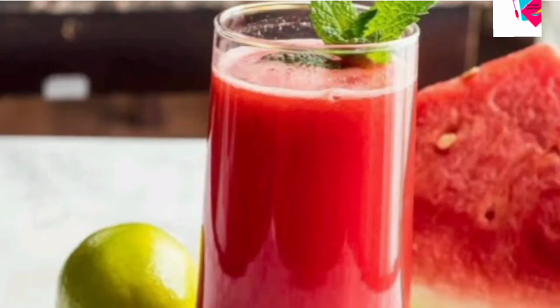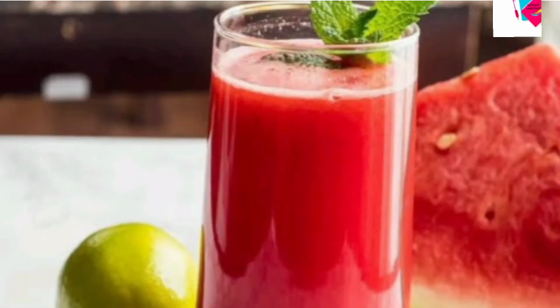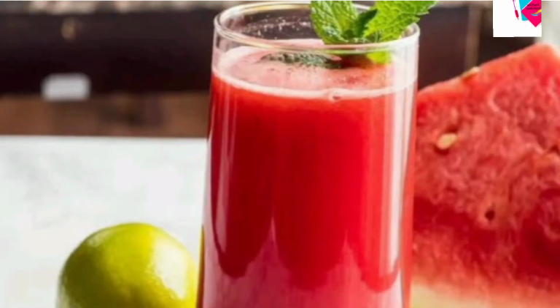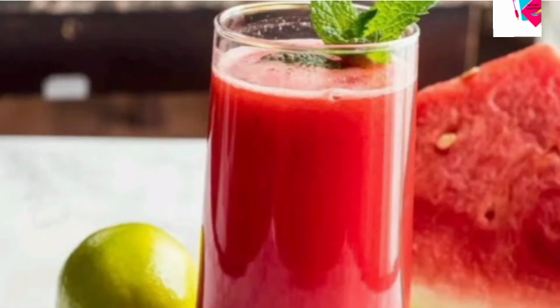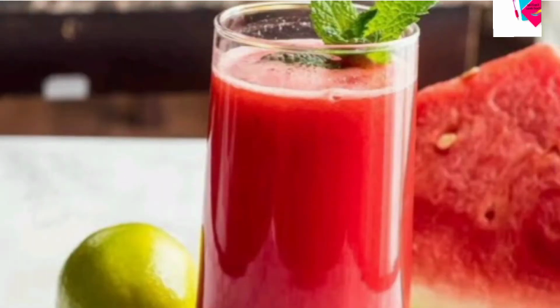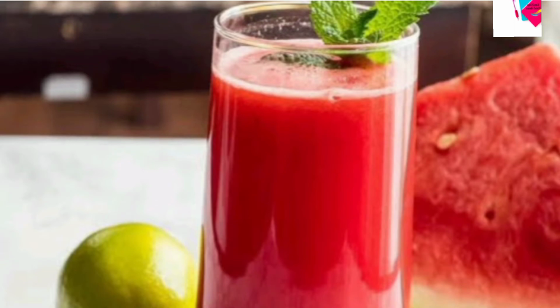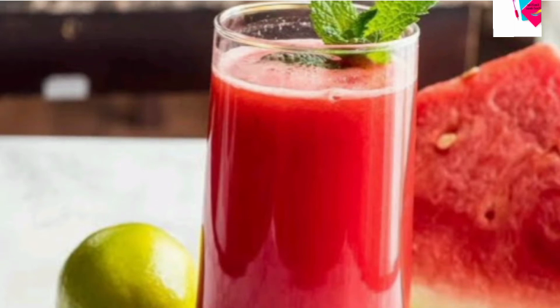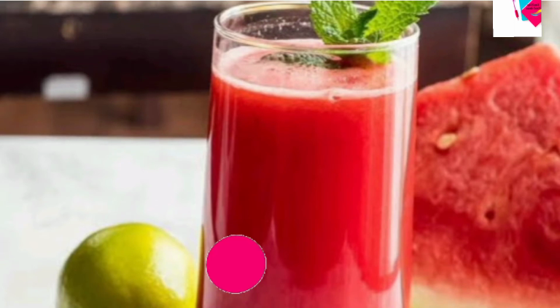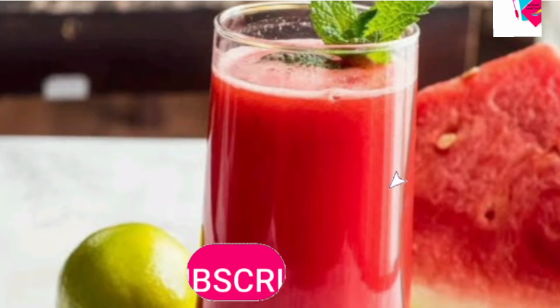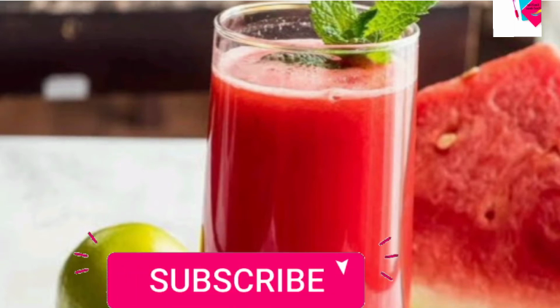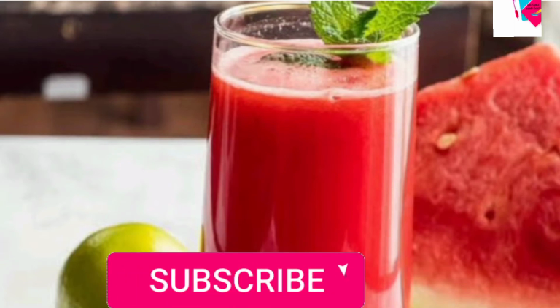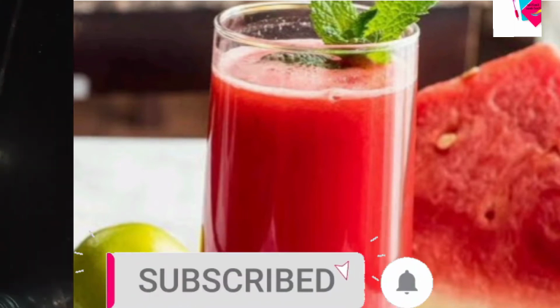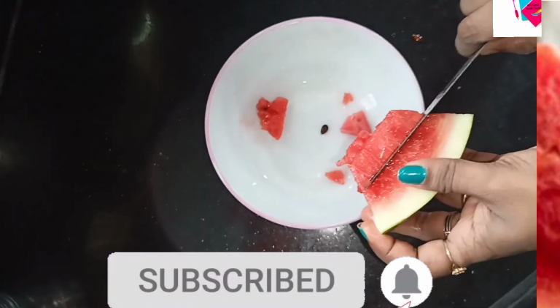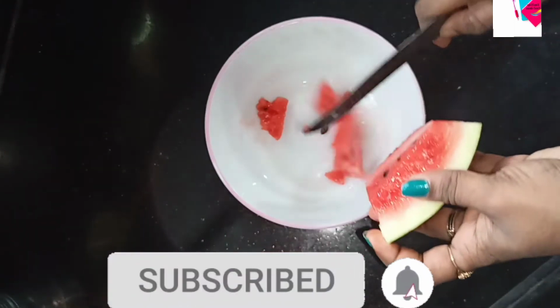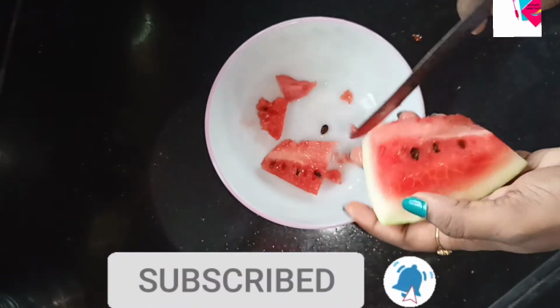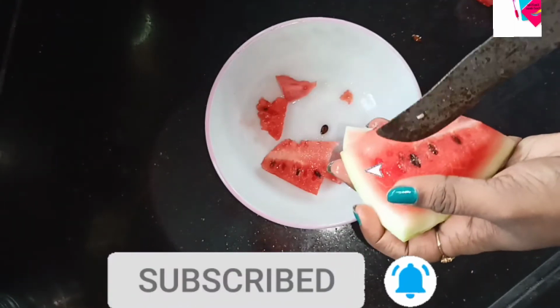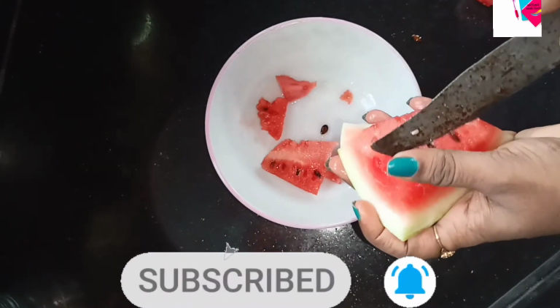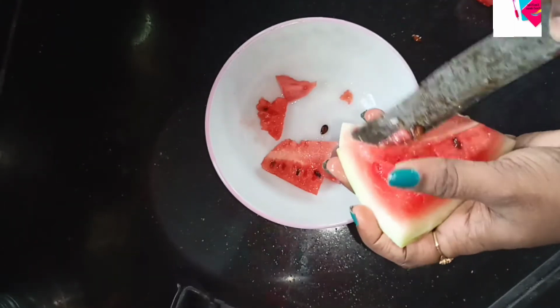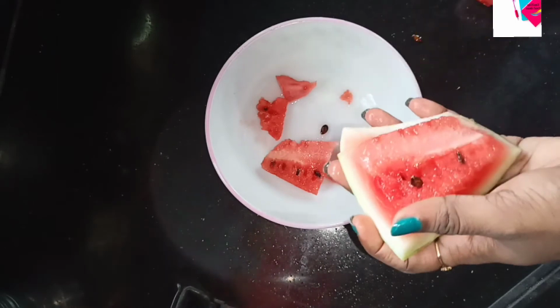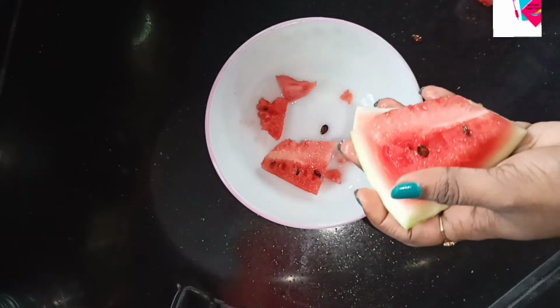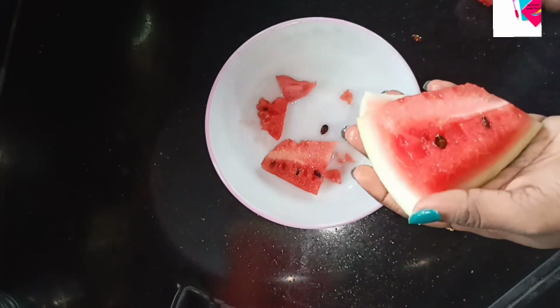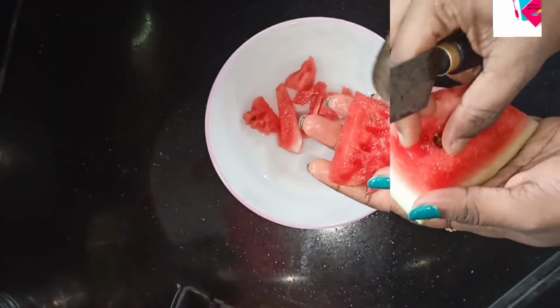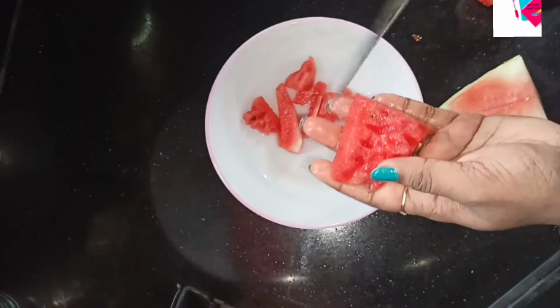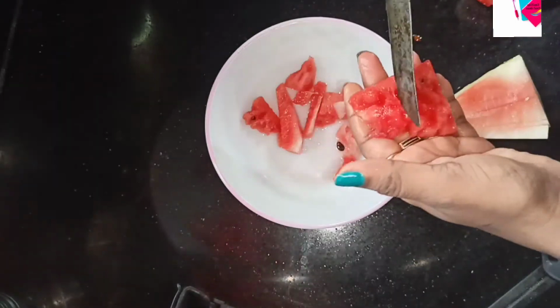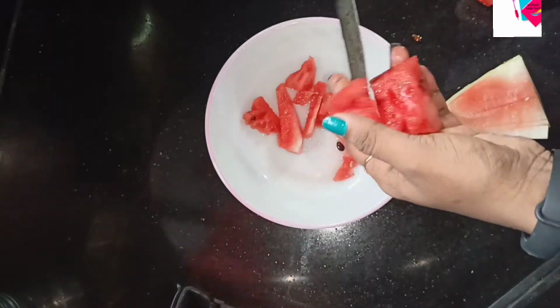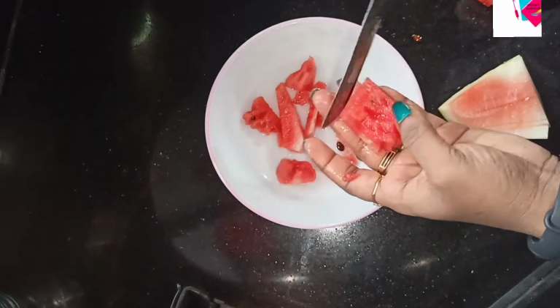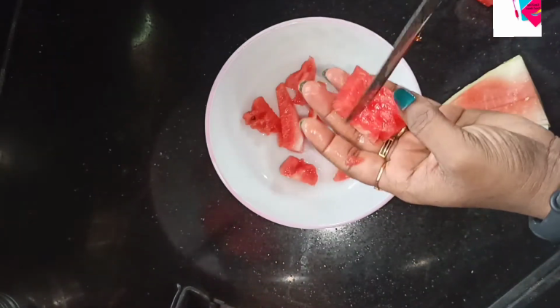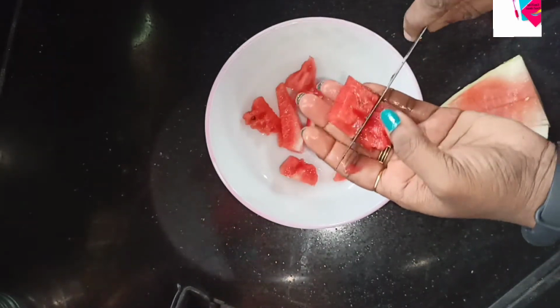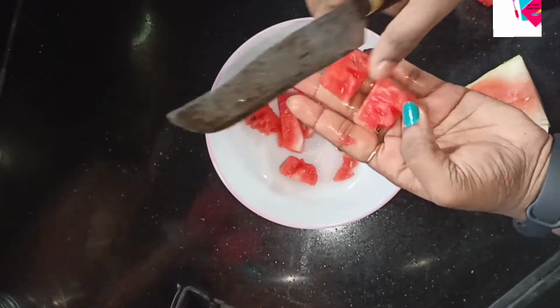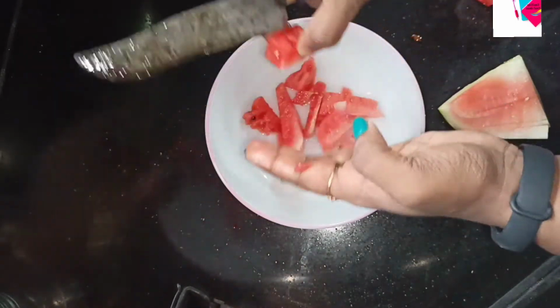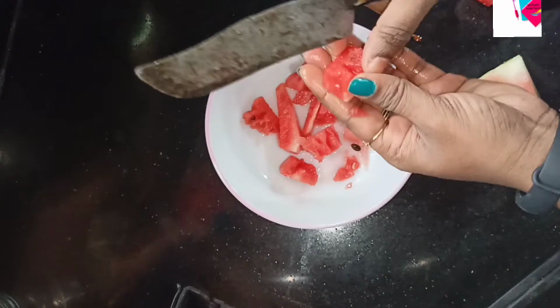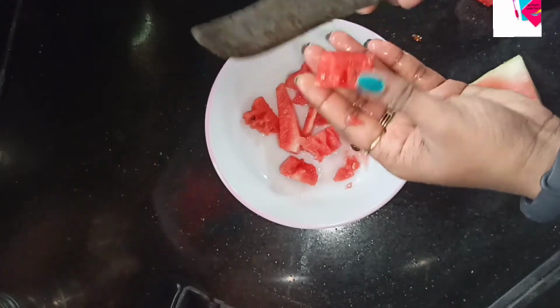Hi friends, welcome to my channel. I am sharing the recipe of watermelon juice this summer. I have a great drink for this summer. Watermelon is very good for you.